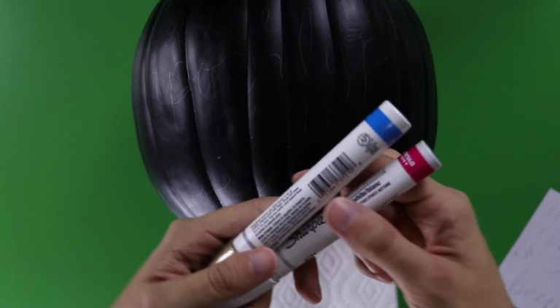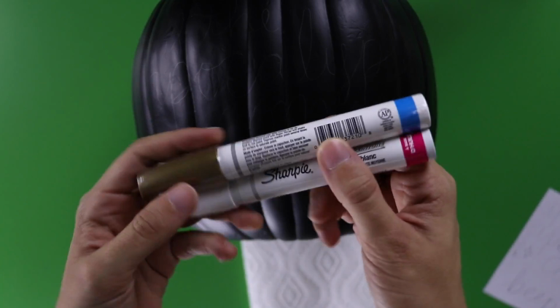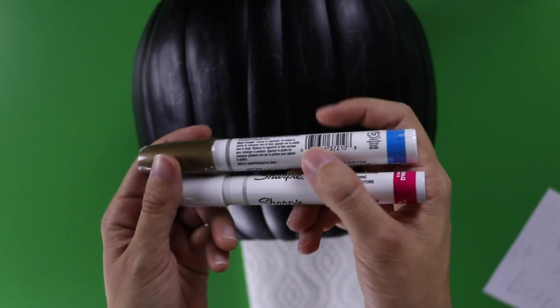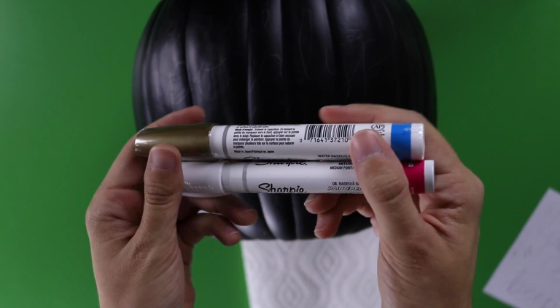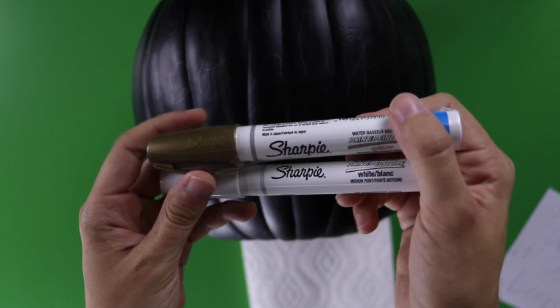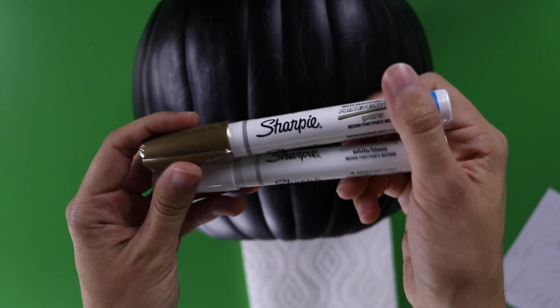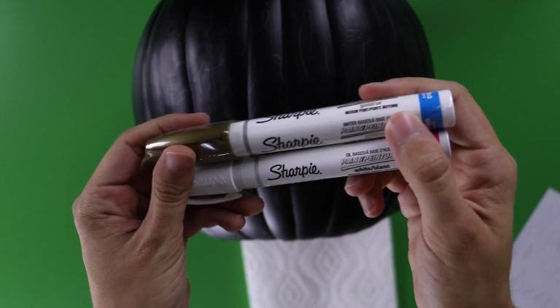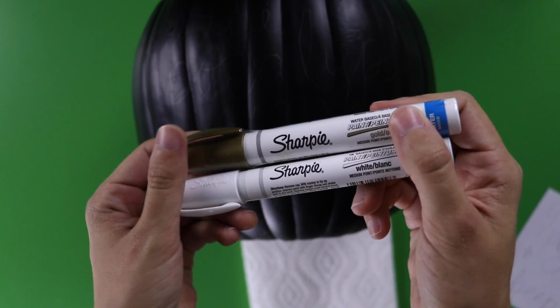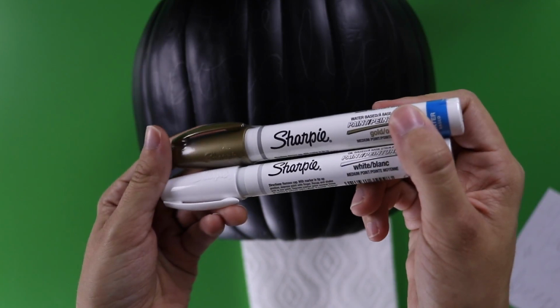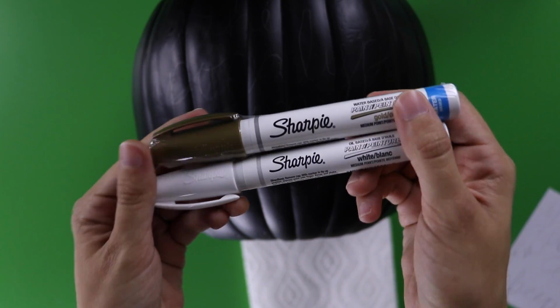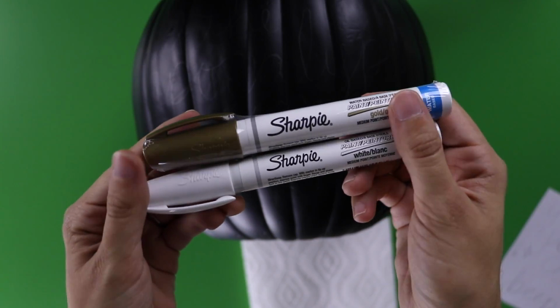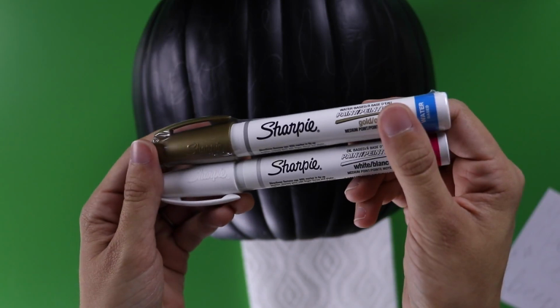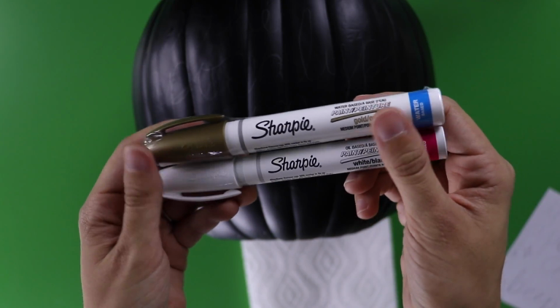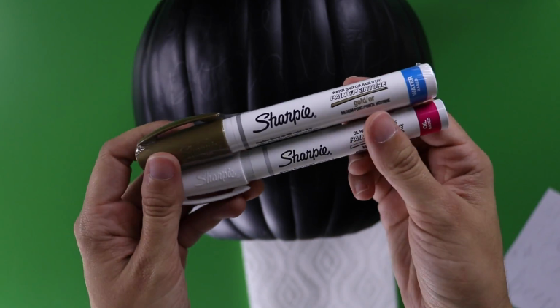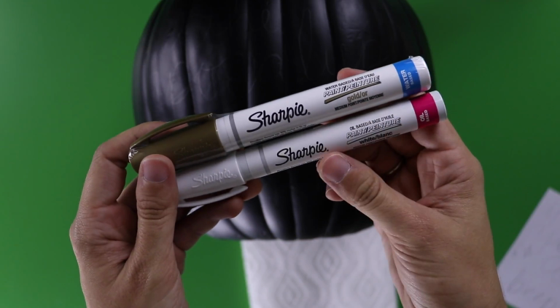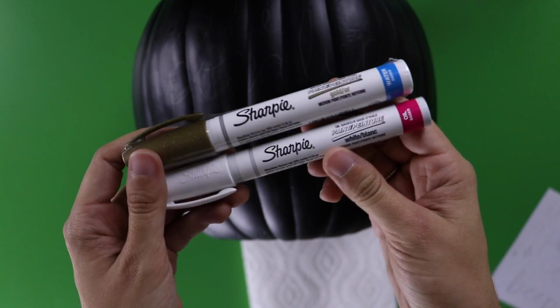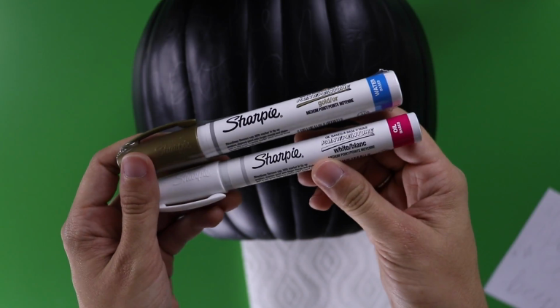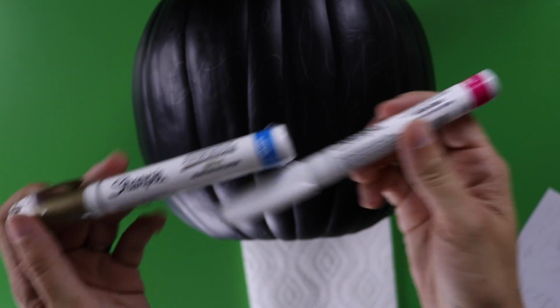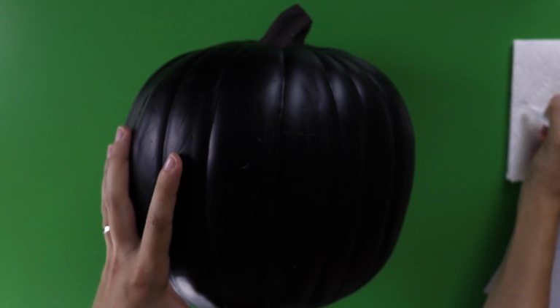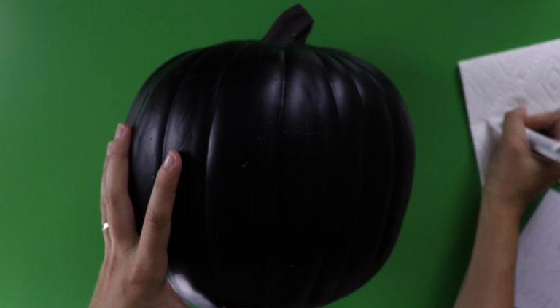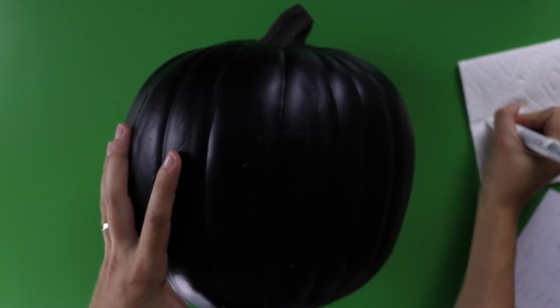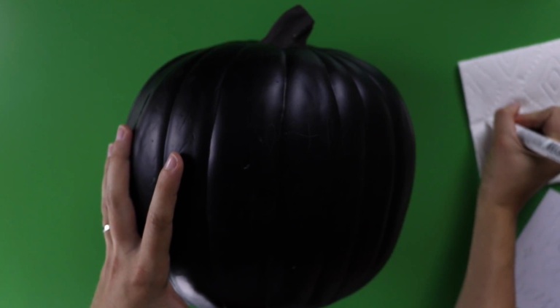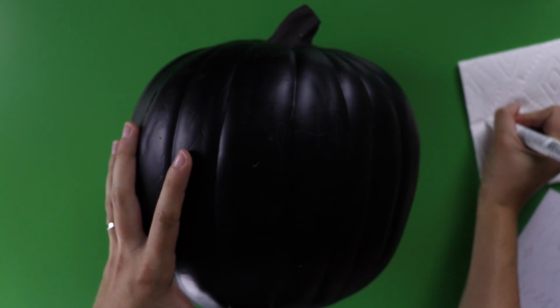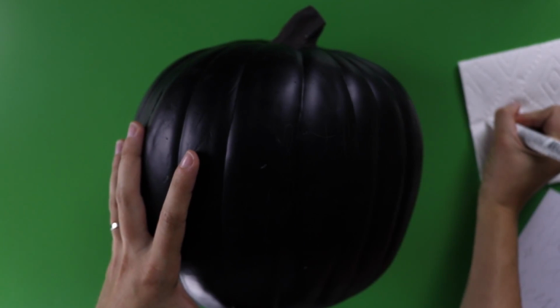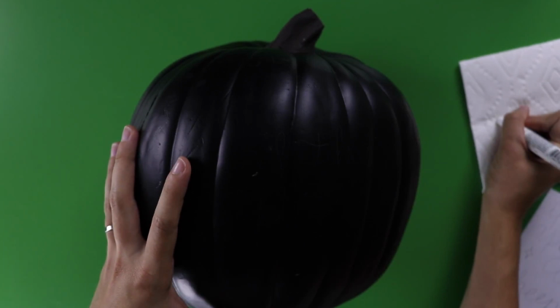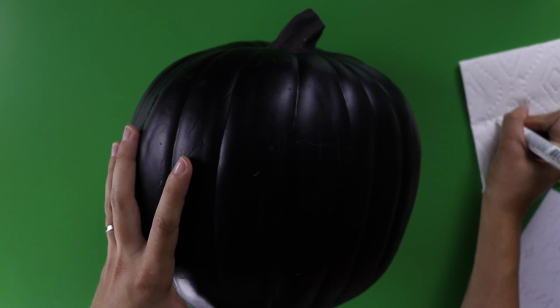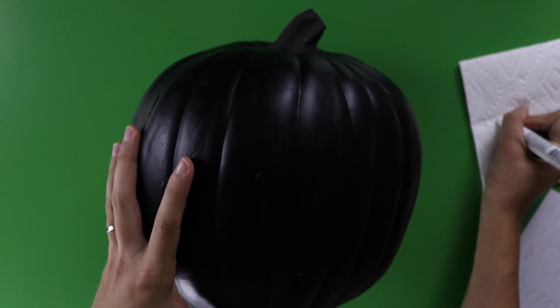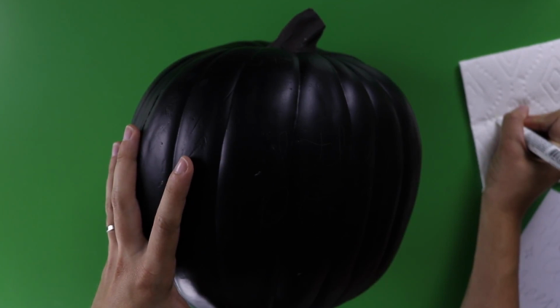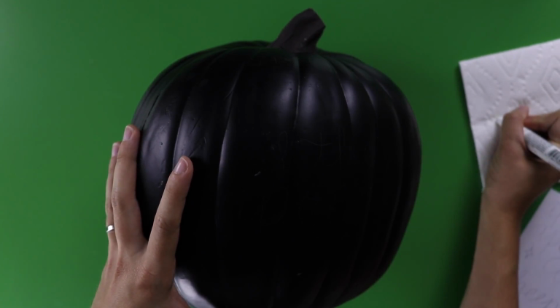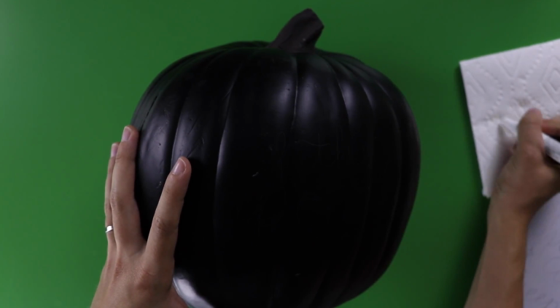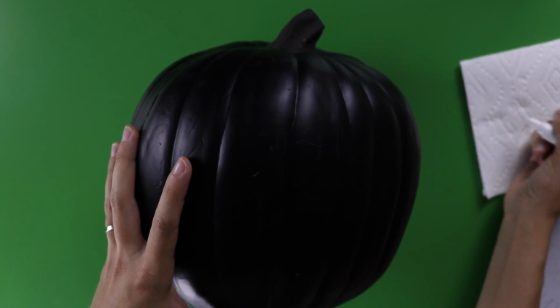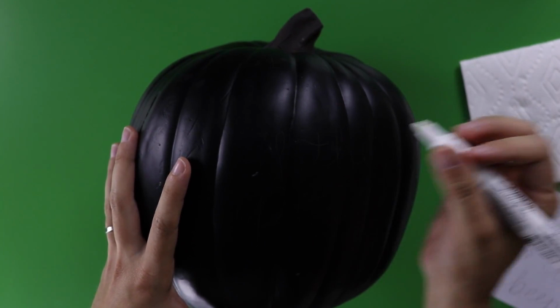Next I'm going to use these white and gold Sharpie paint markers to trace the design. You have to press the tip into a paper towel to get the ink flowing, and then they're pretty easy to use.